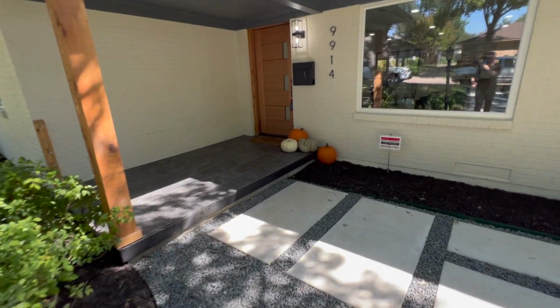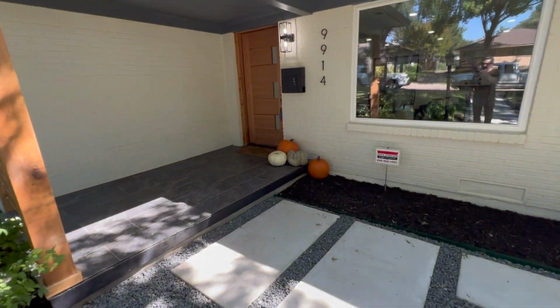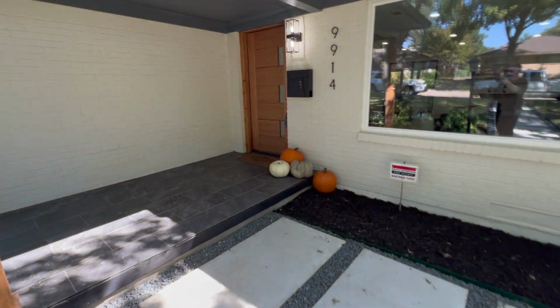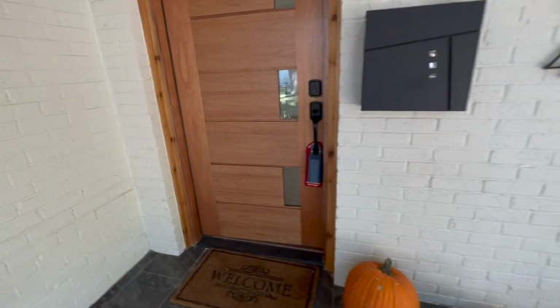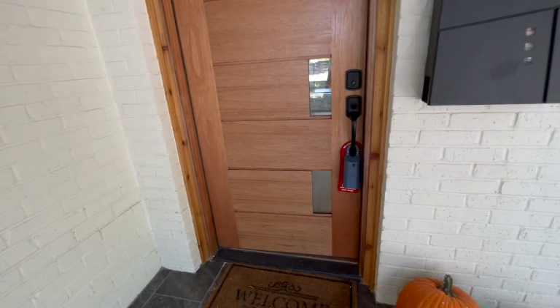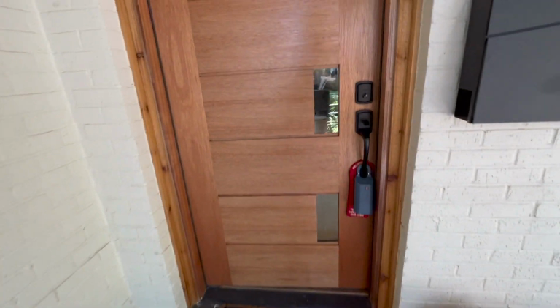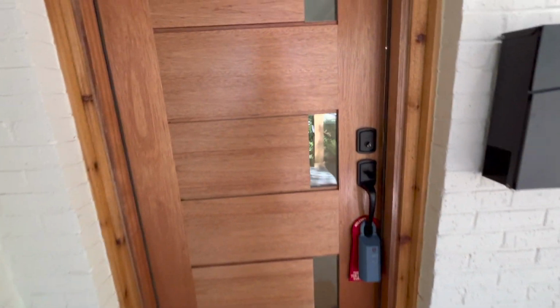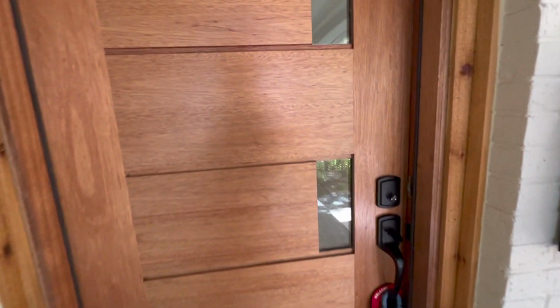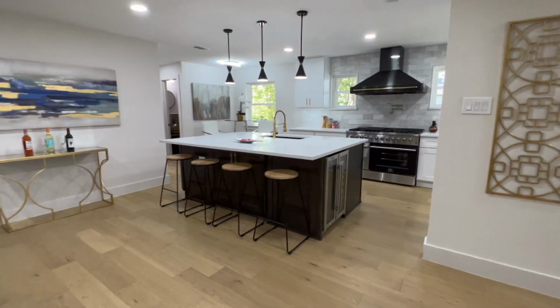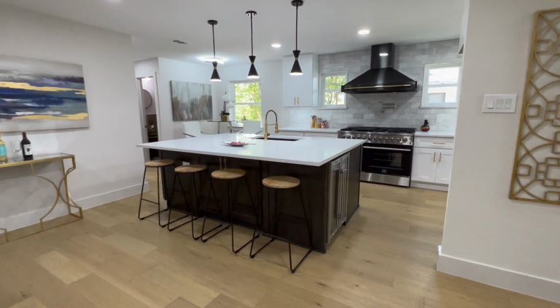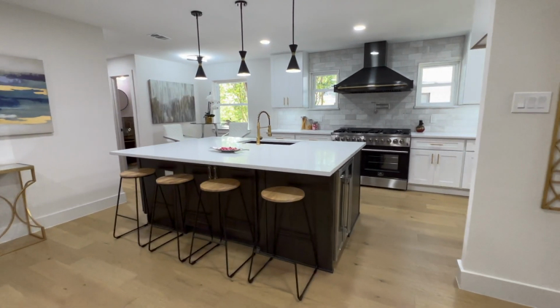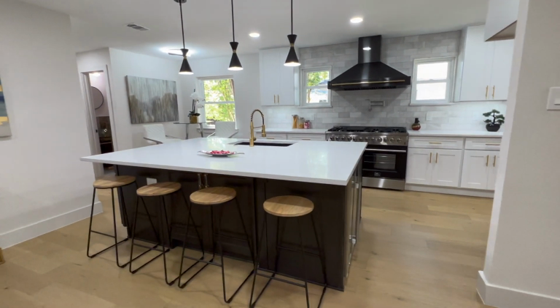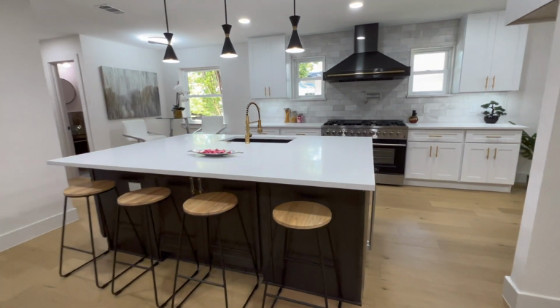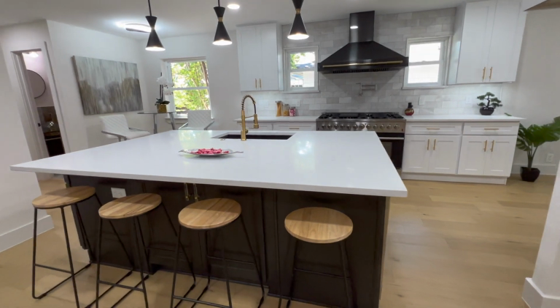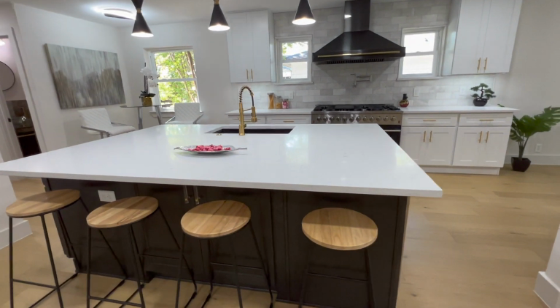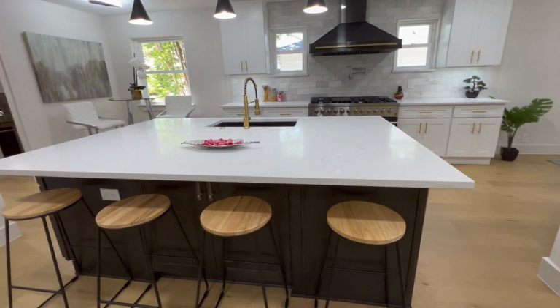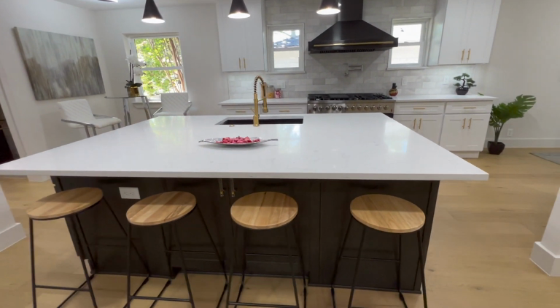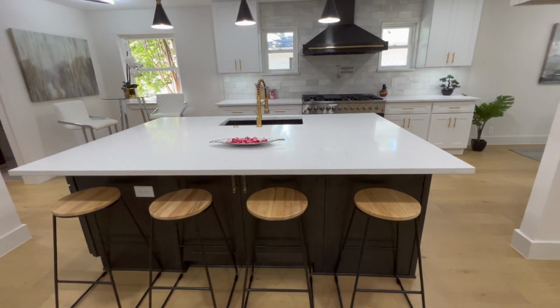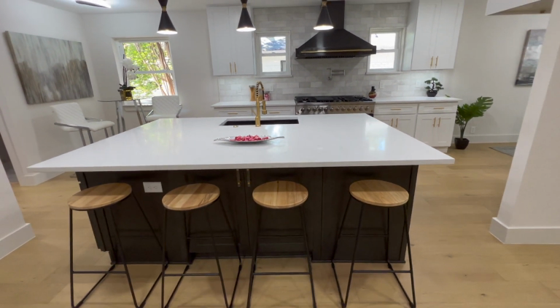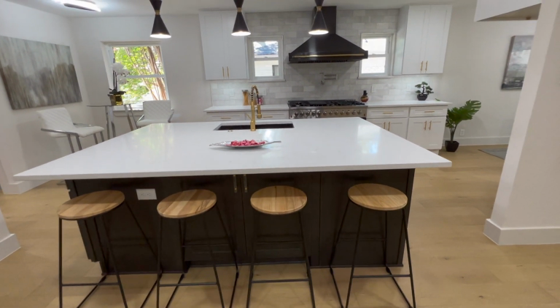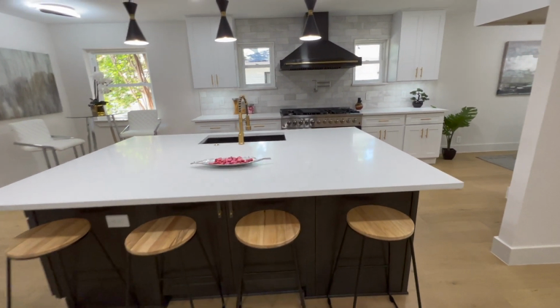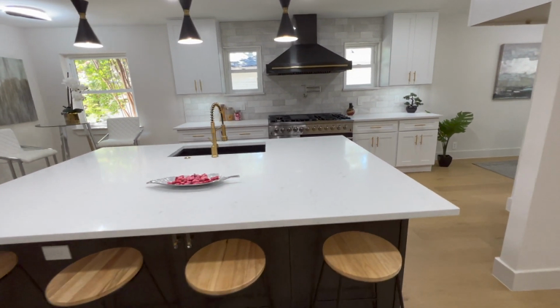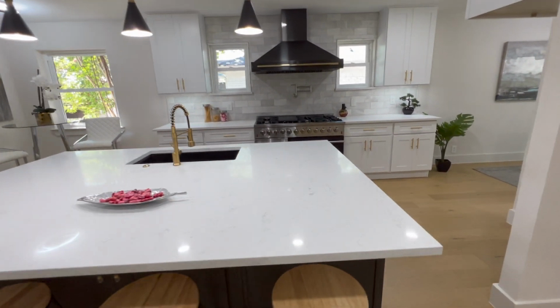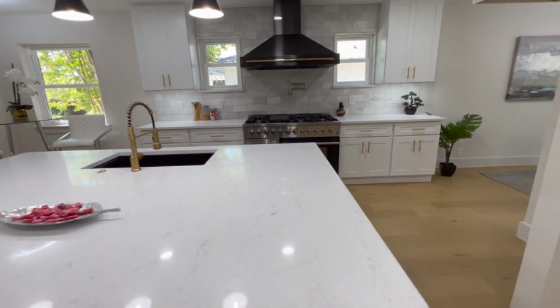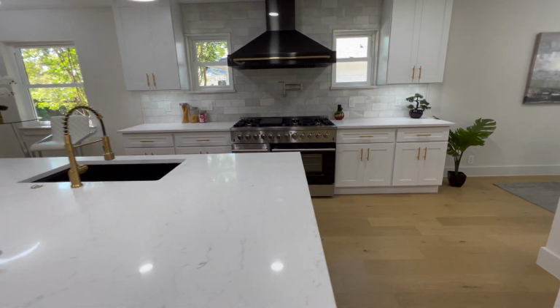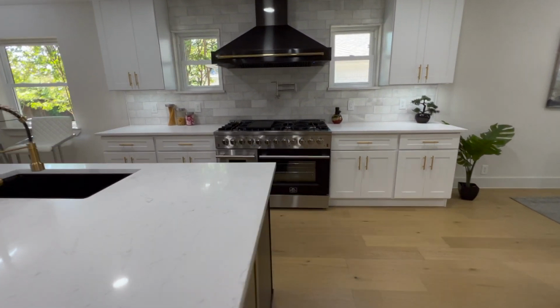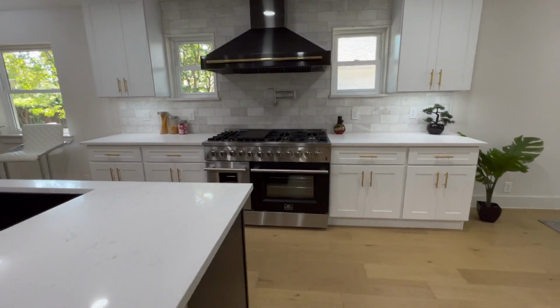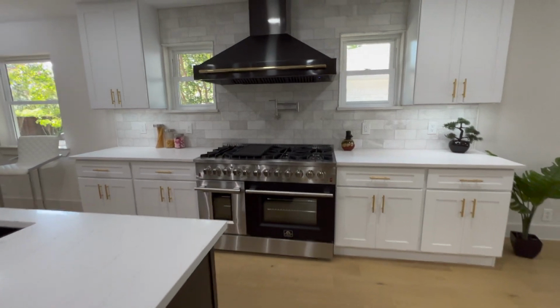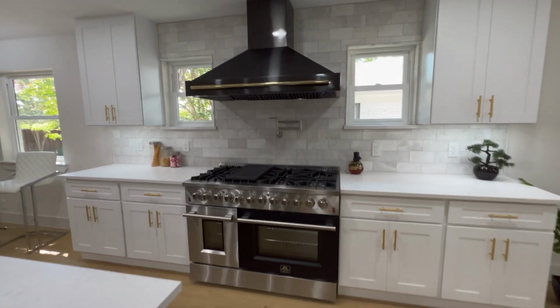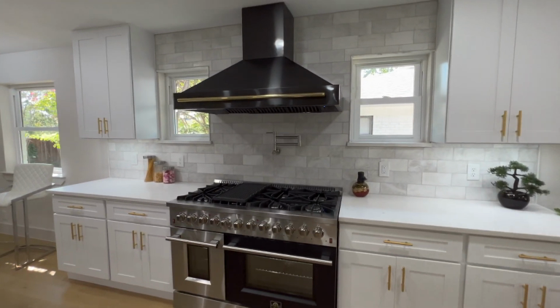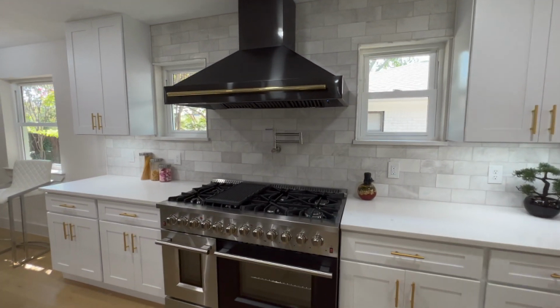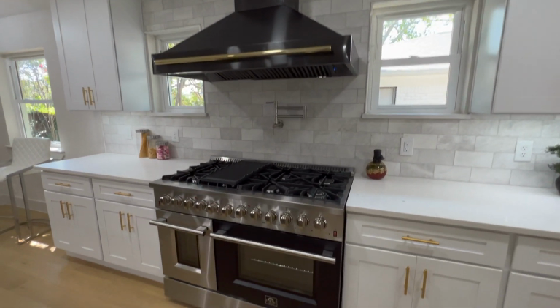Tiled patio. Love this door. Let's go inside. Look at this kitchen — unbelievable. Huge island. Eight burner gas range, 48-inch hood. This thing is amazing.